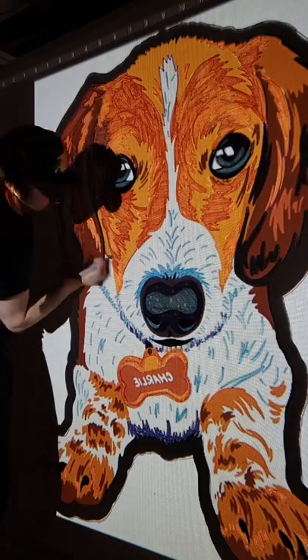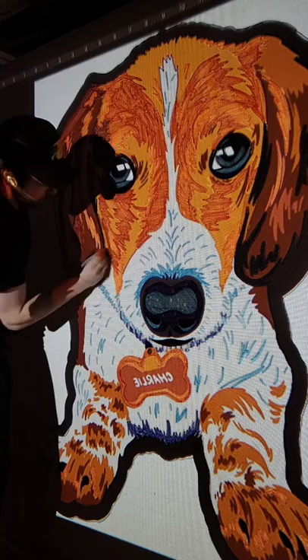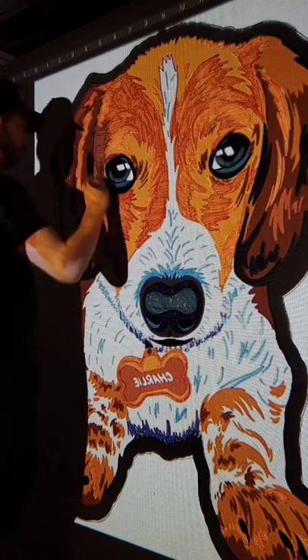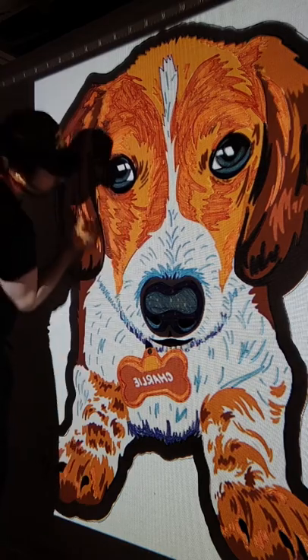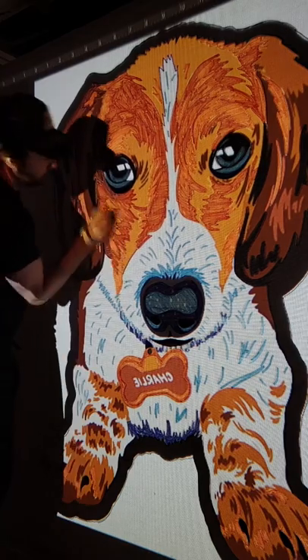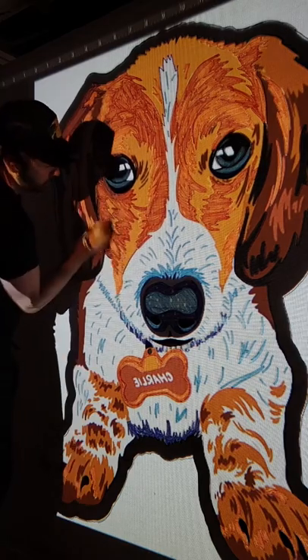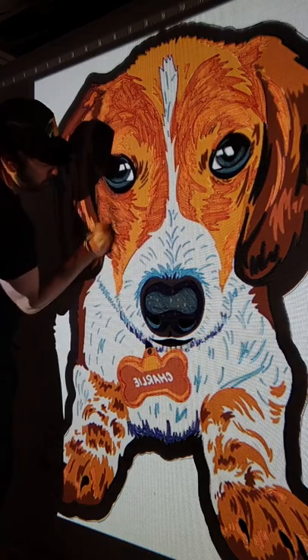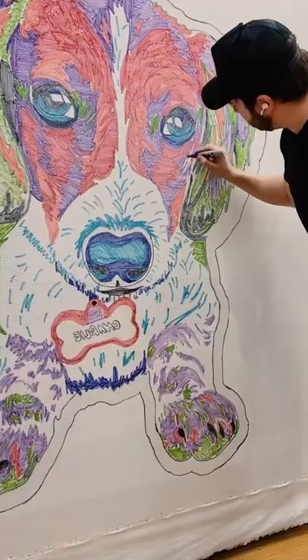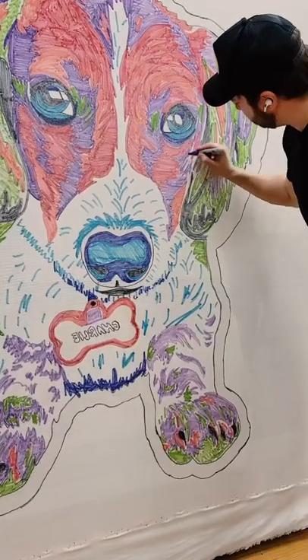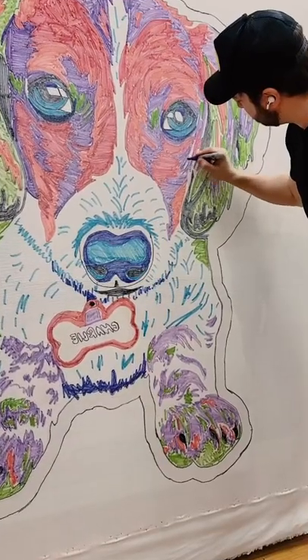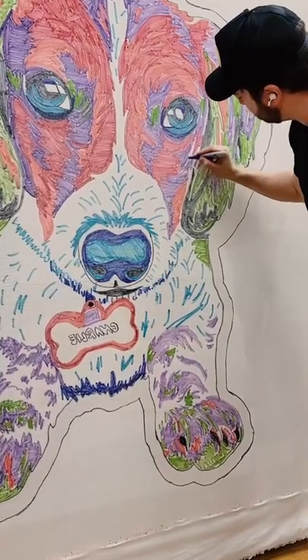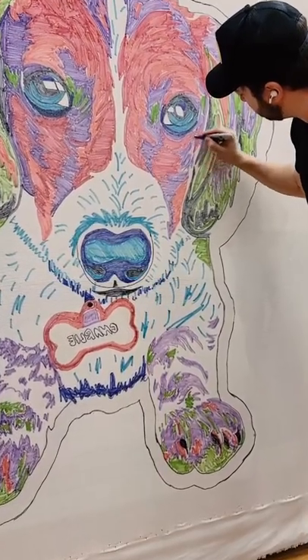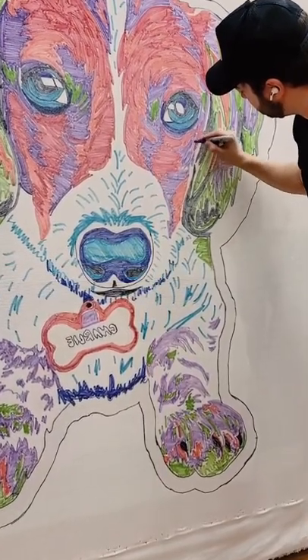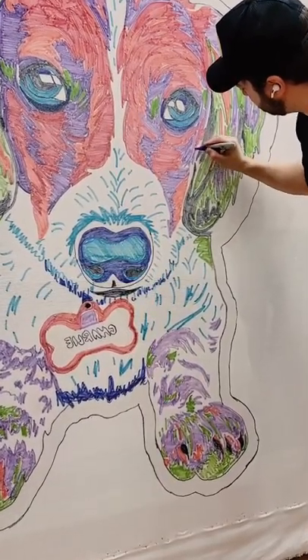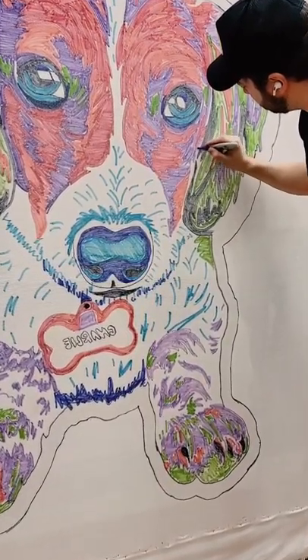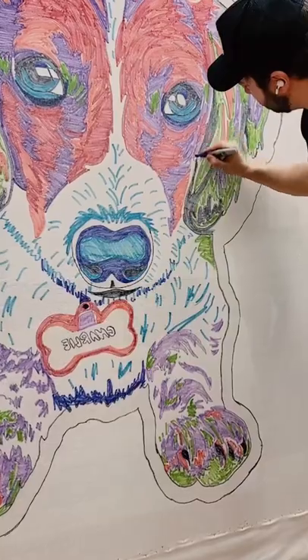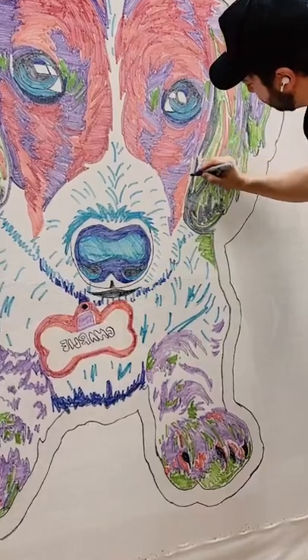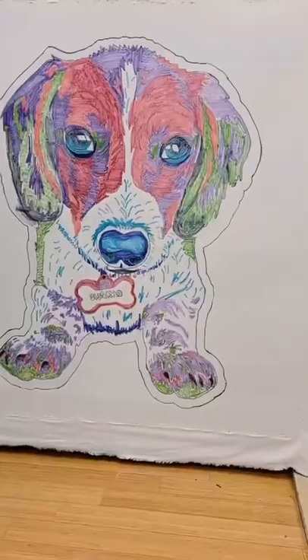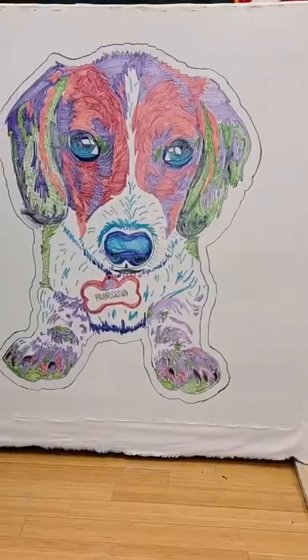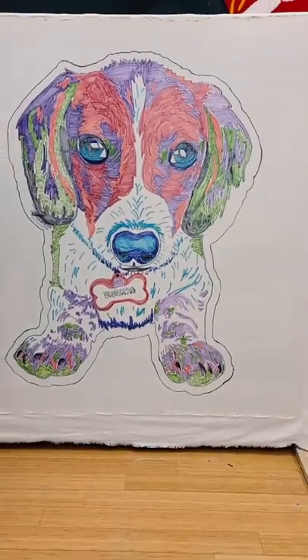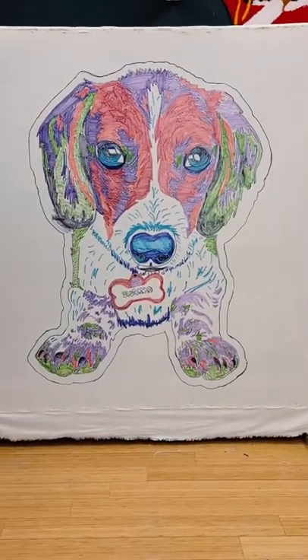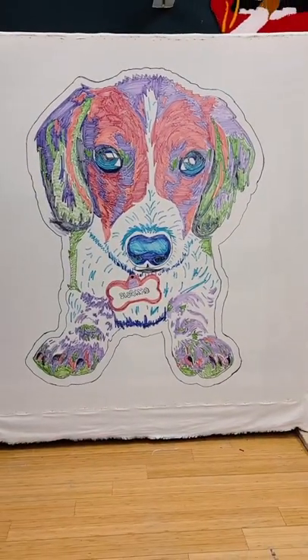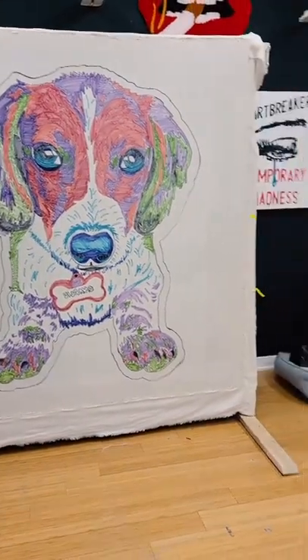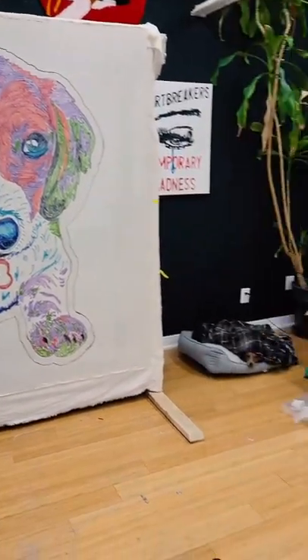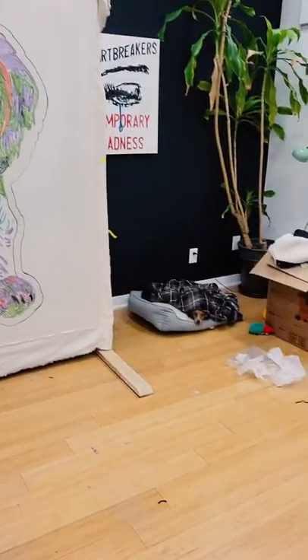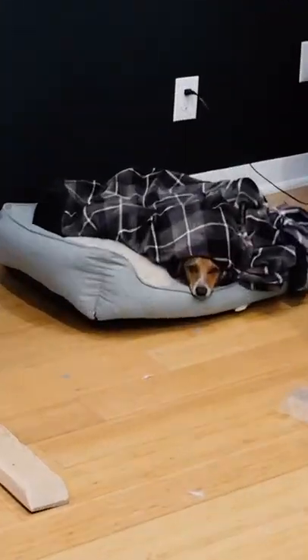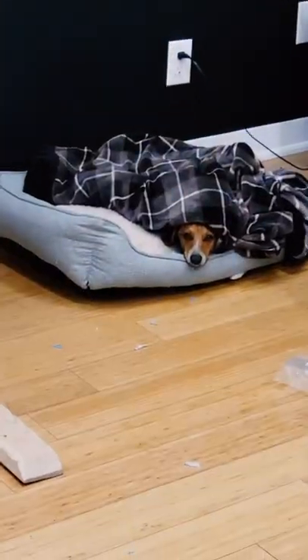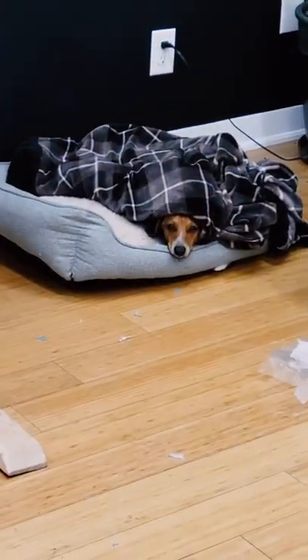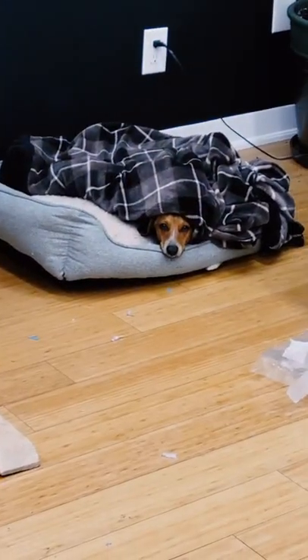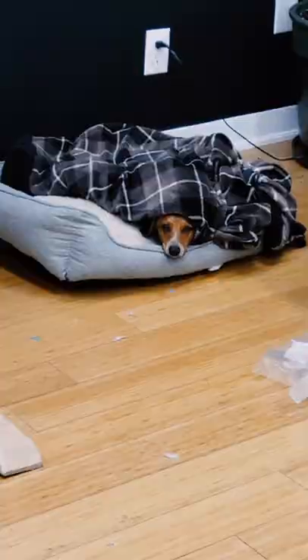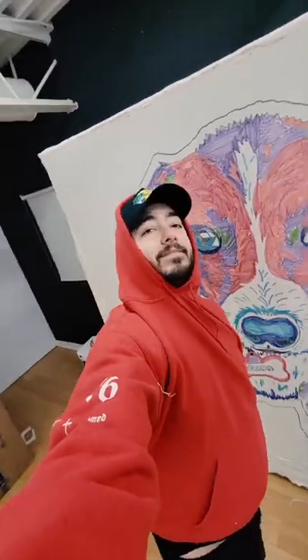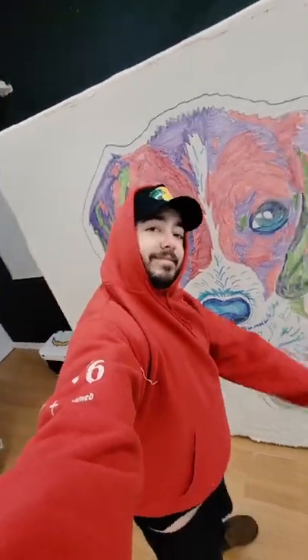Once everything was traced I went in and filled all the different colors in just so I knew what went where. And after a long day that is day one — both Charlie and I are super exhausted, ready to go home and get some rest for day two.